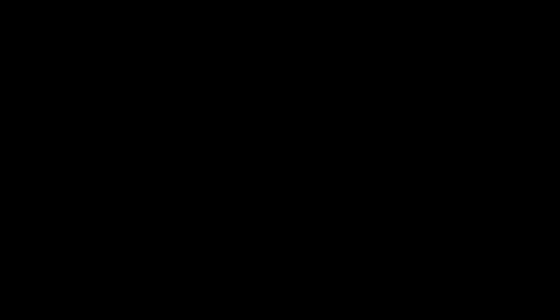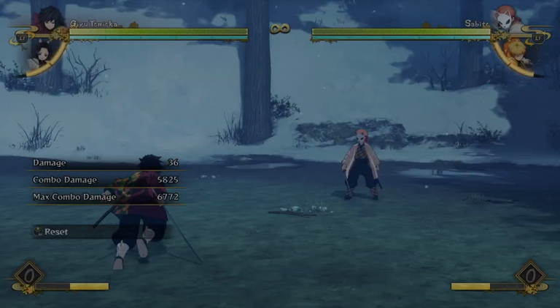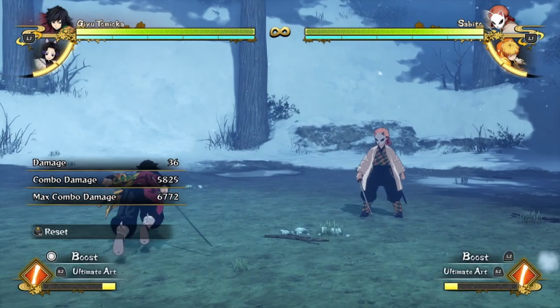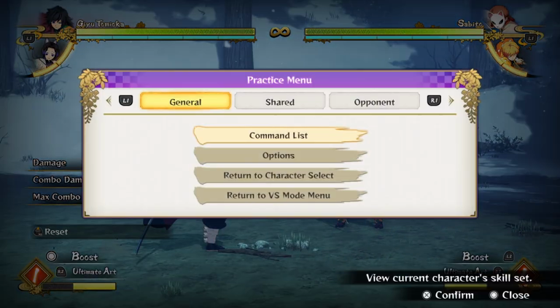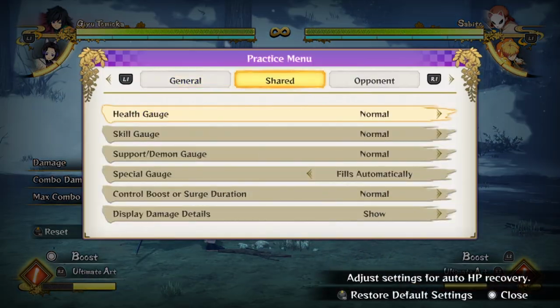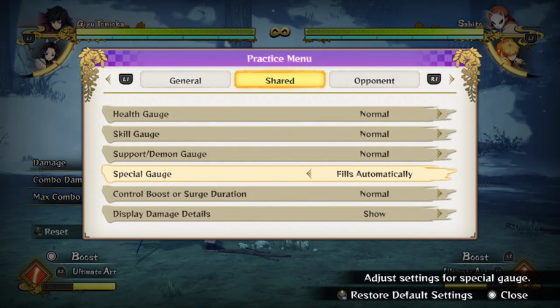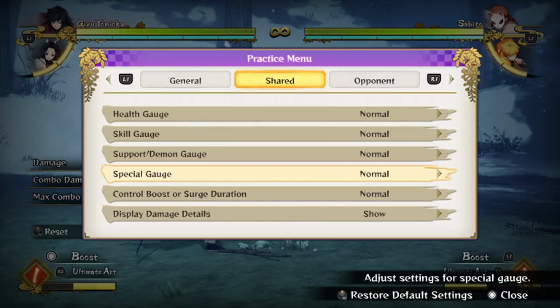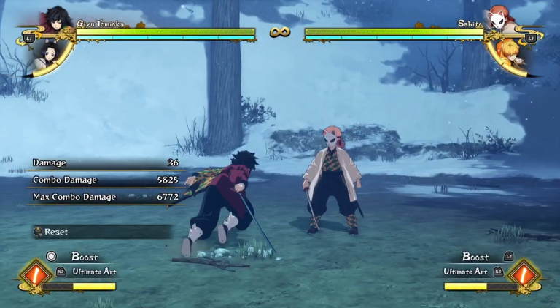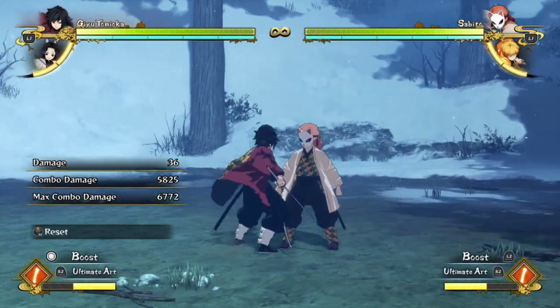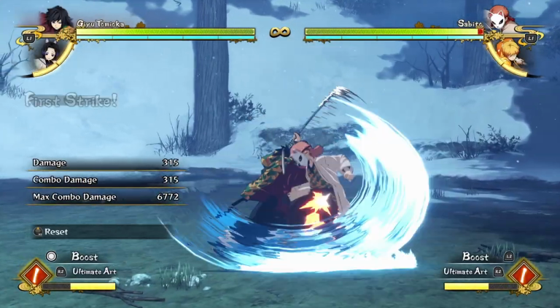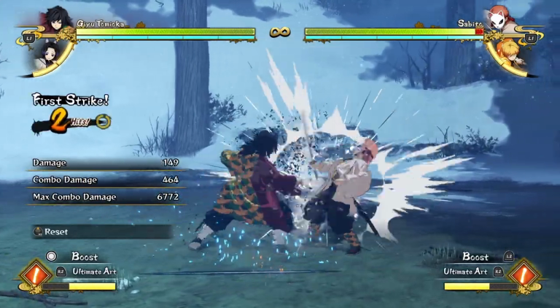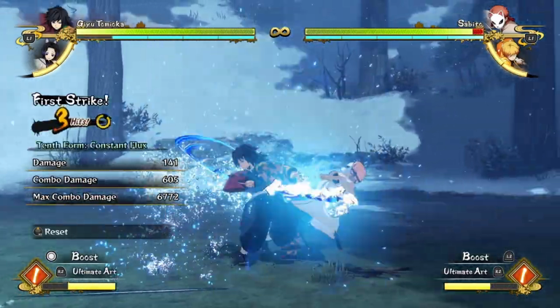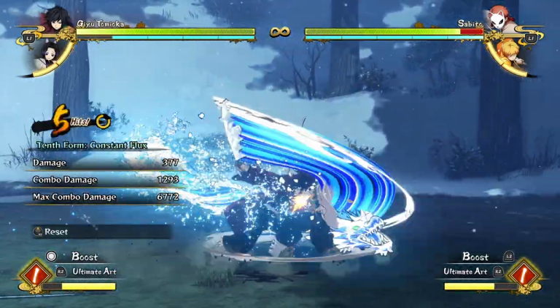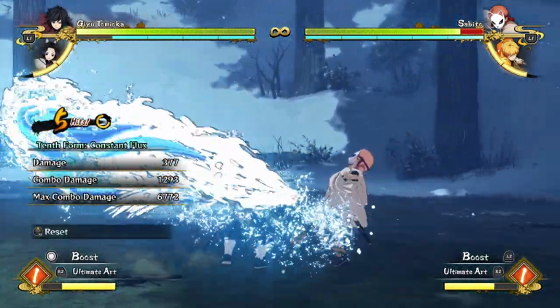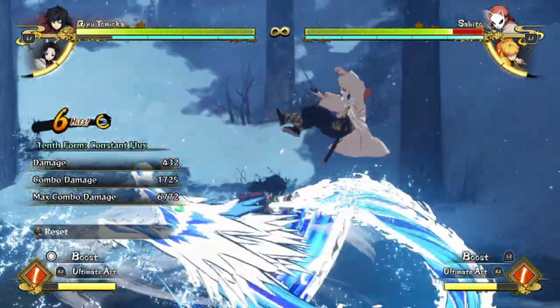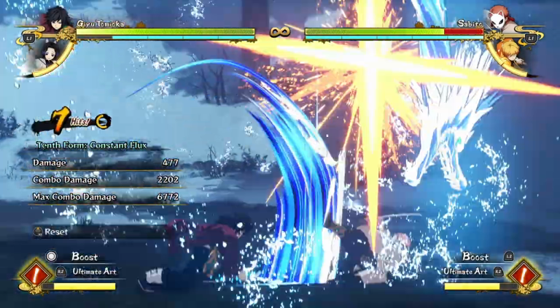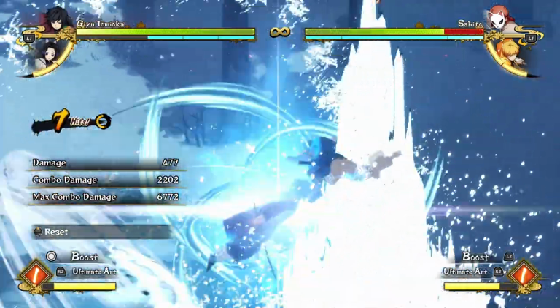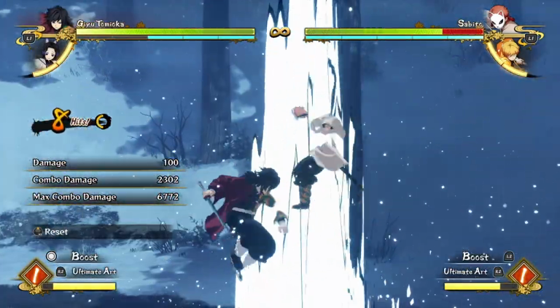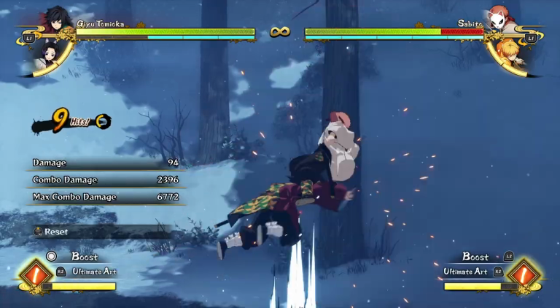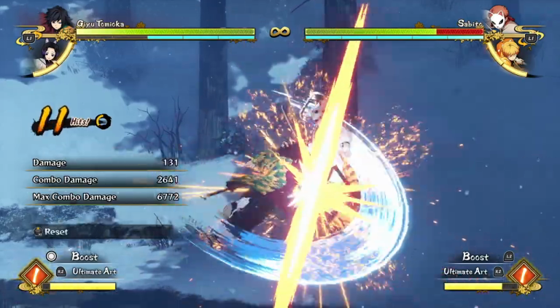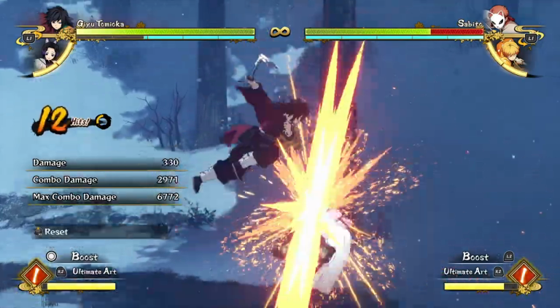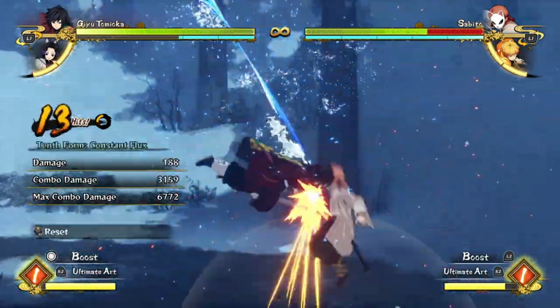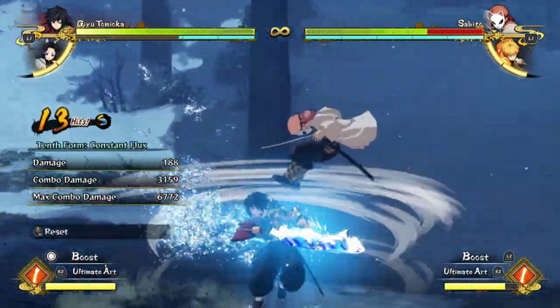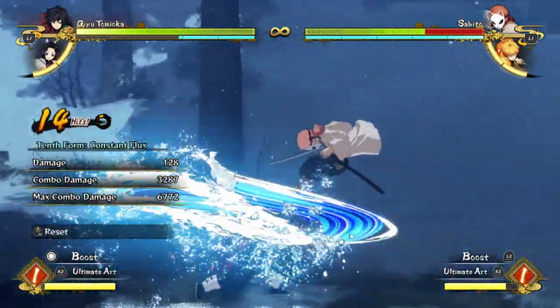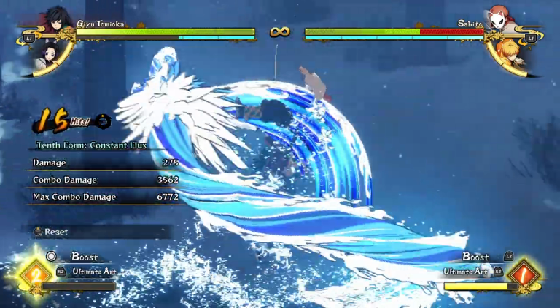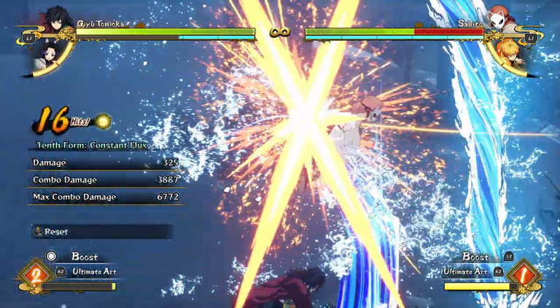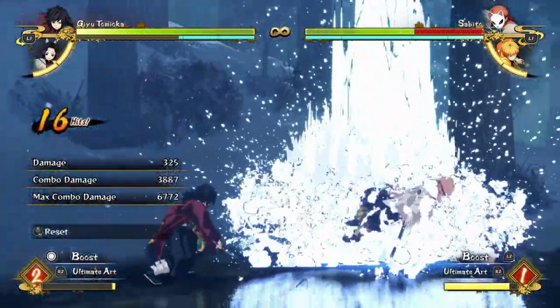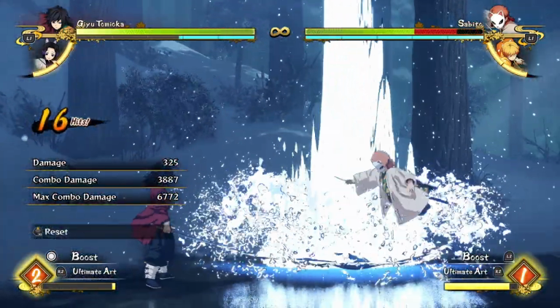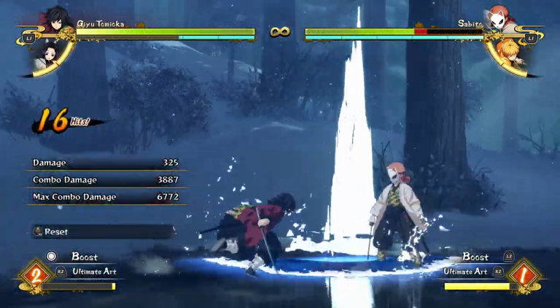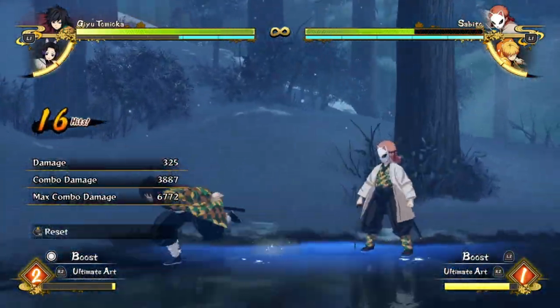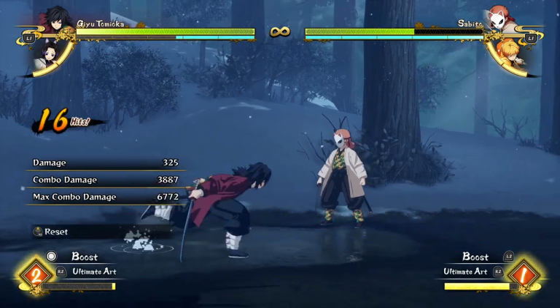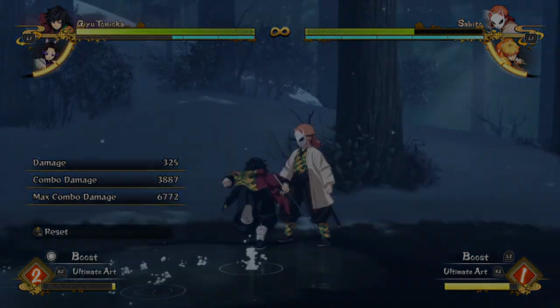A bit of a flashier combo you can do with Giyu but is less useful is just a few hits into your constant flux, dash cancel it, do attacks in the air into constant flux again. It looks really flashy but it's not really worth the meter in my opinion.